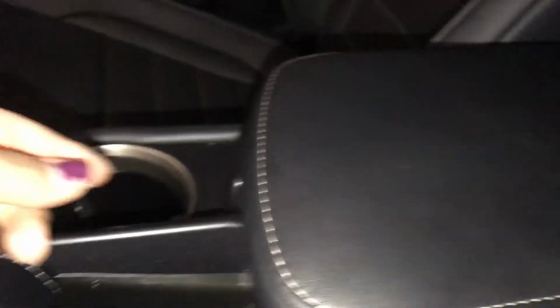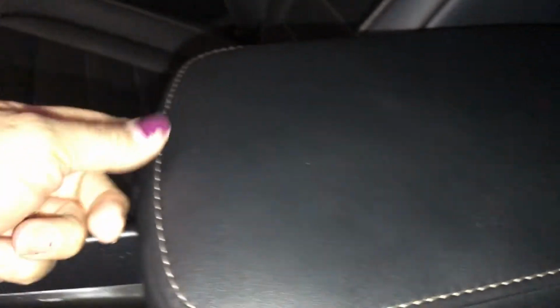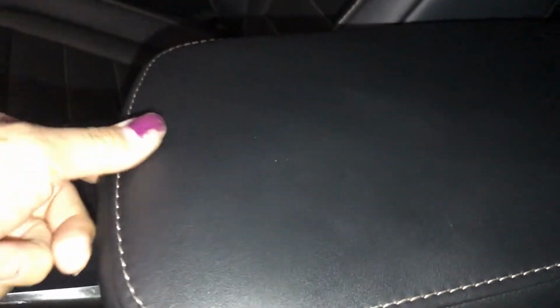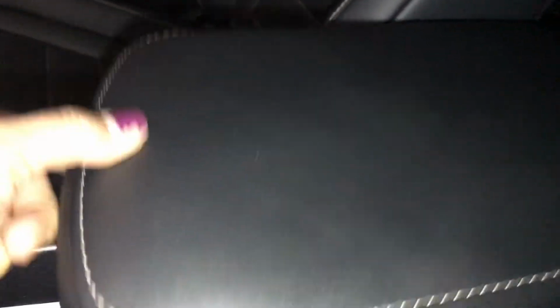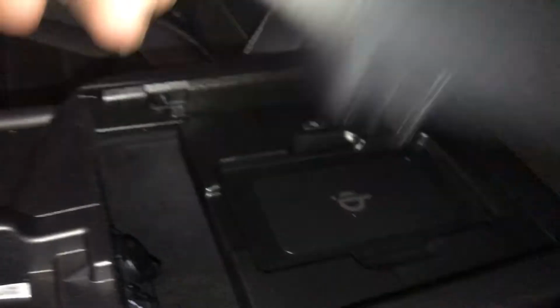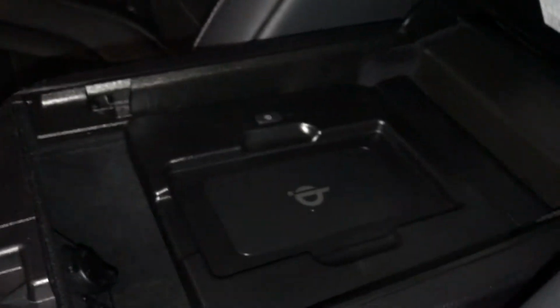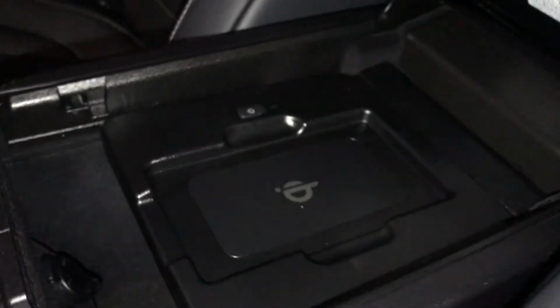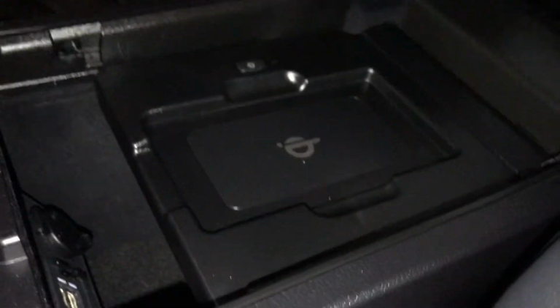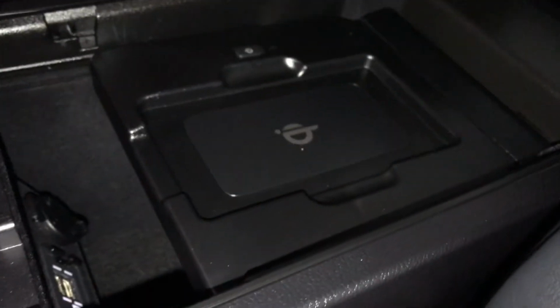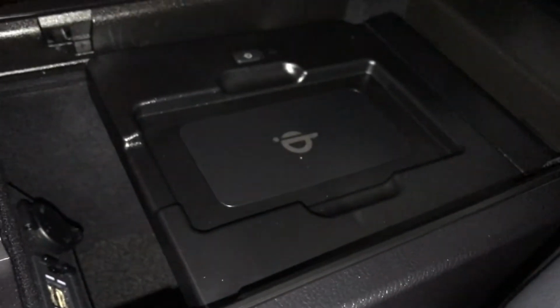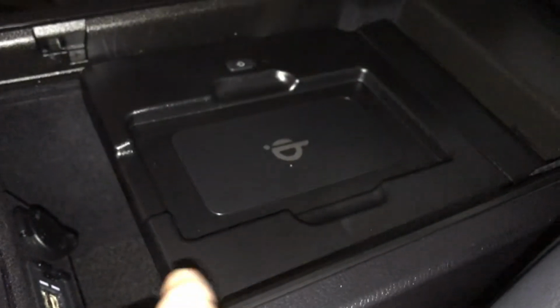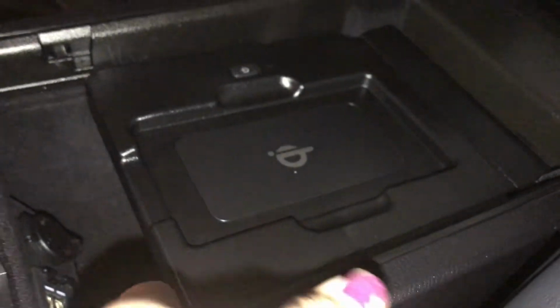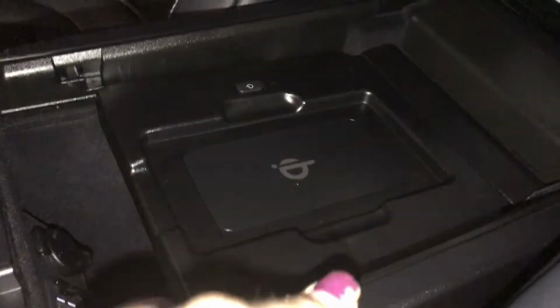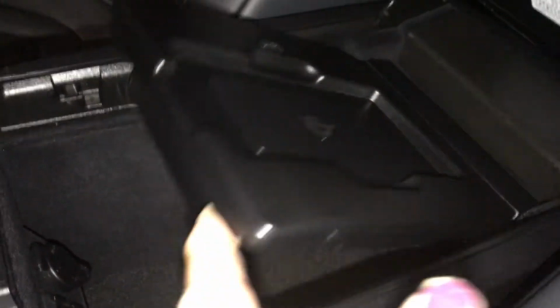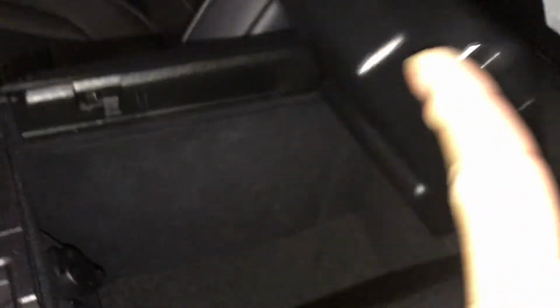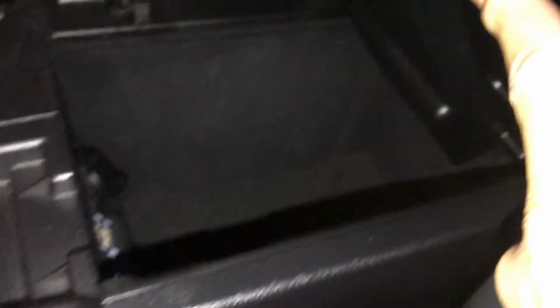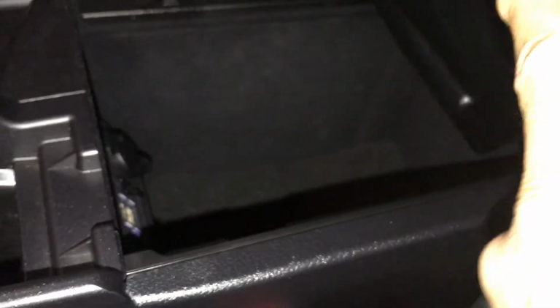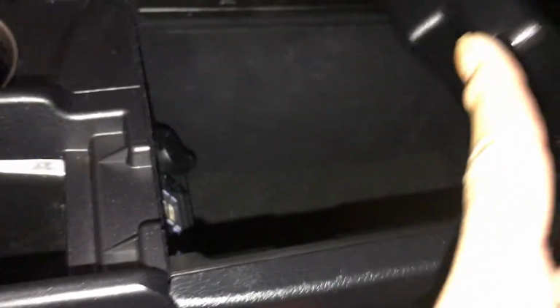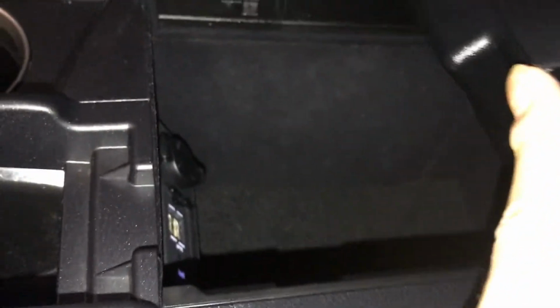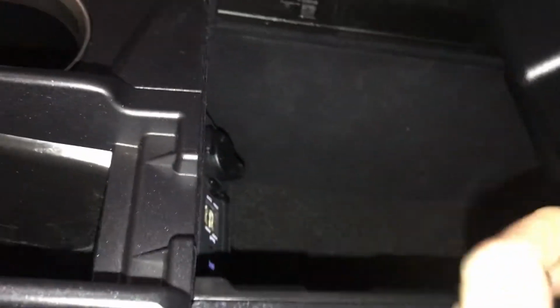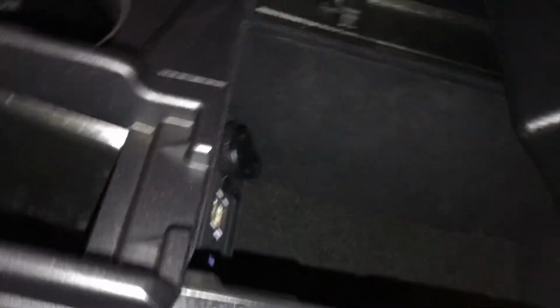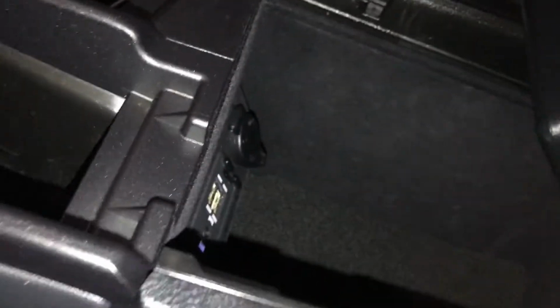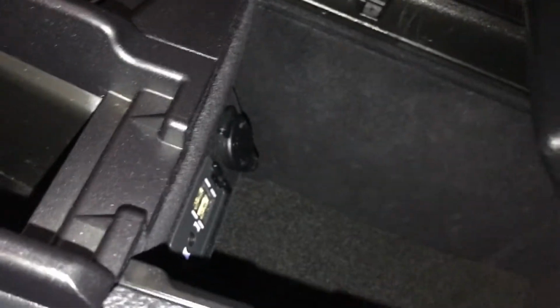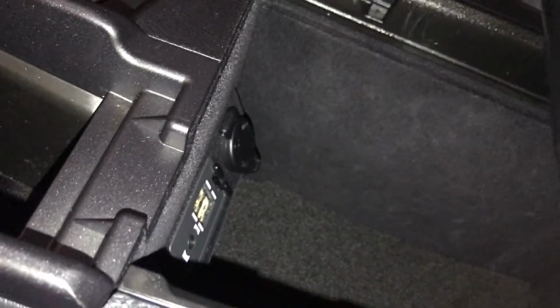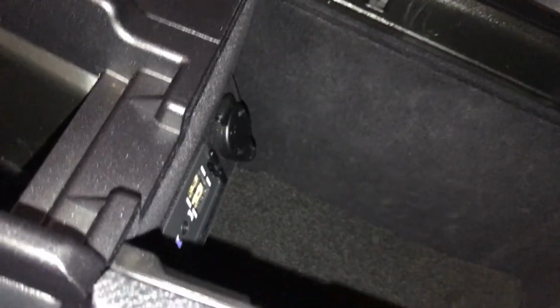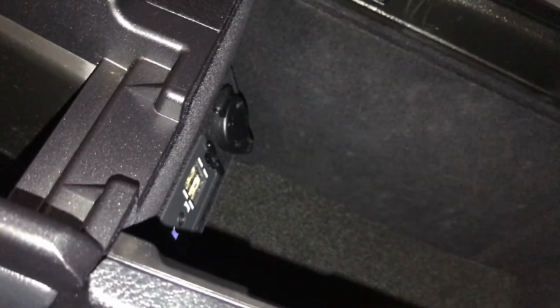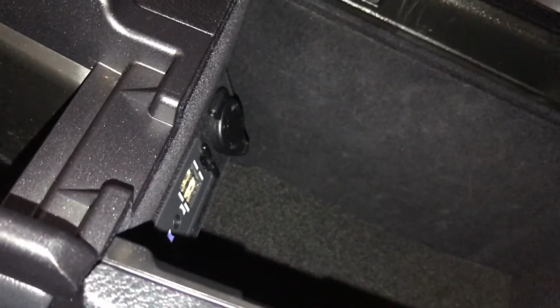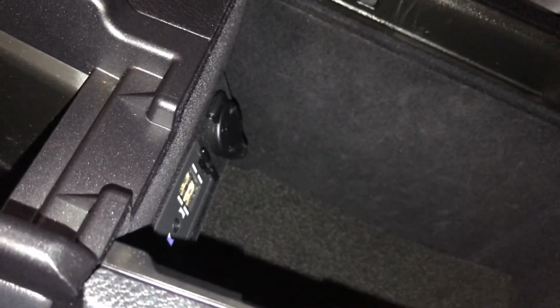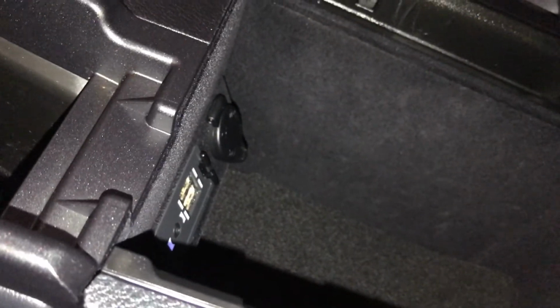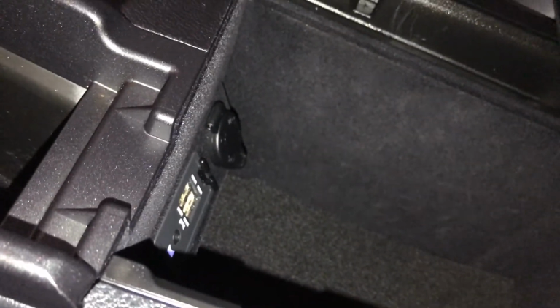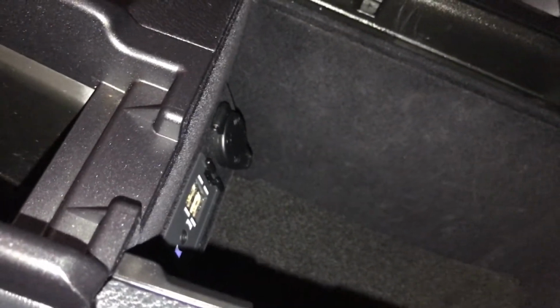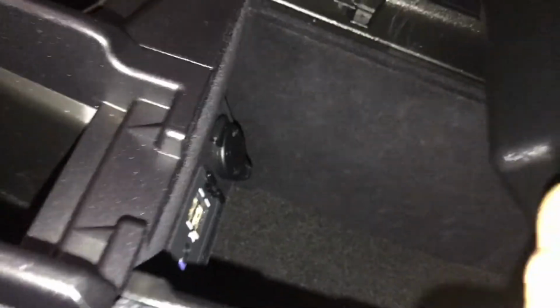Under your armrest you have a phone charger. Underneath that is storage. You're also going to find your USB and auxiliary and another power source.